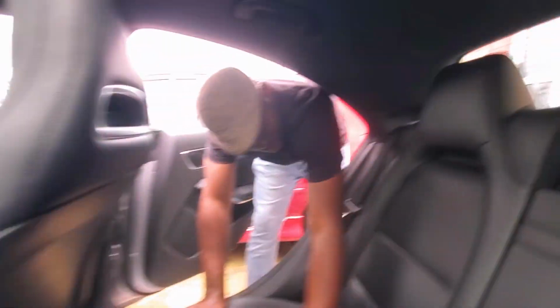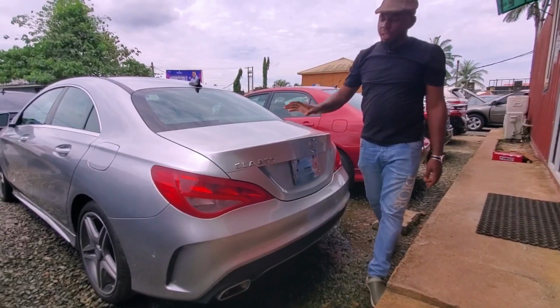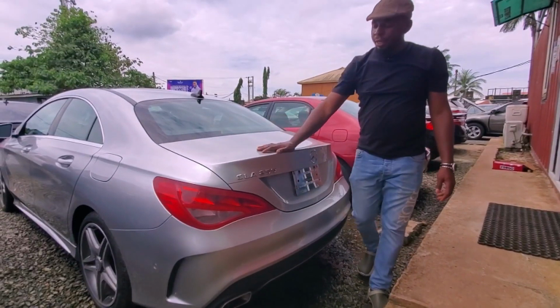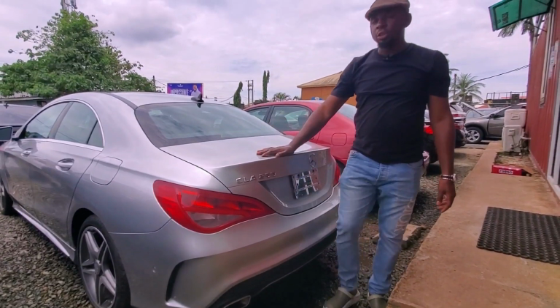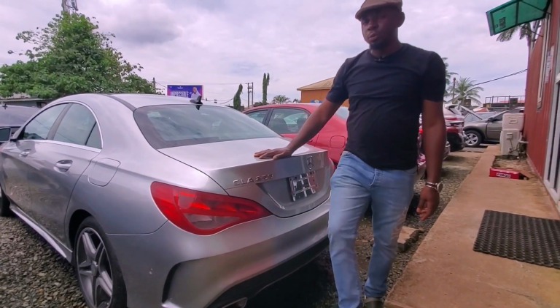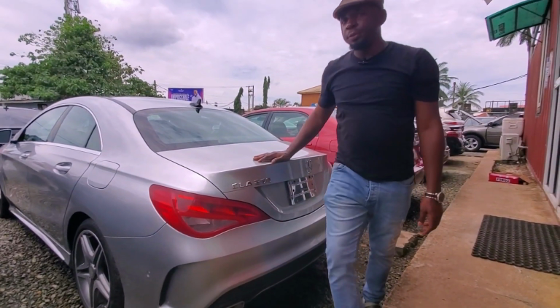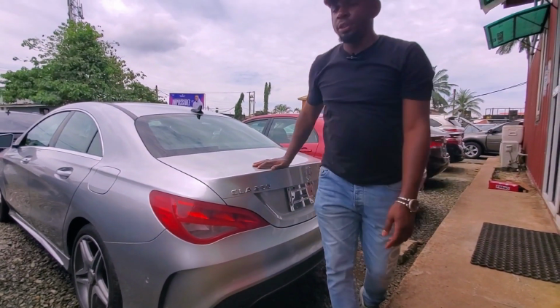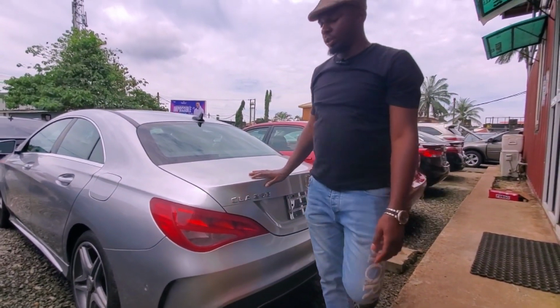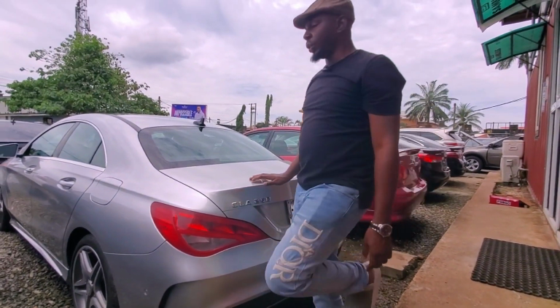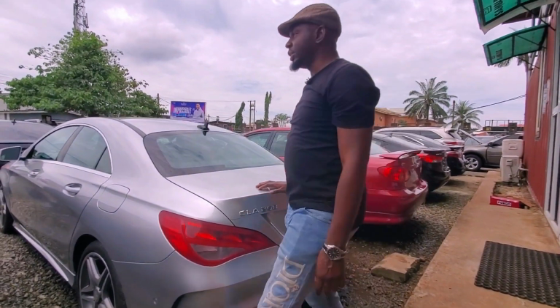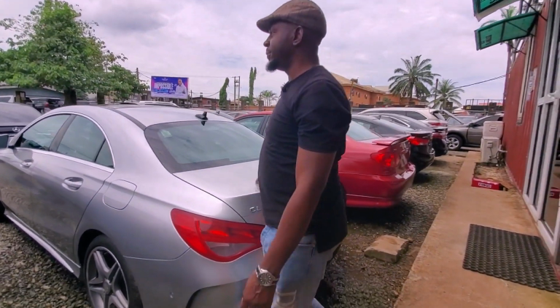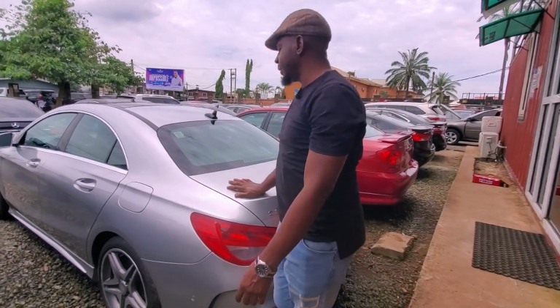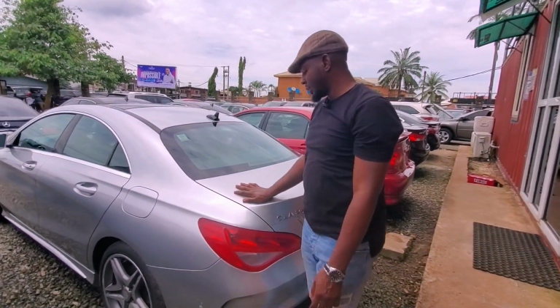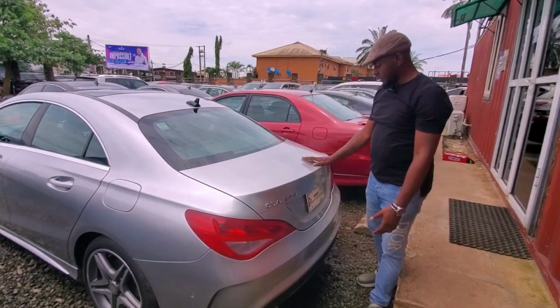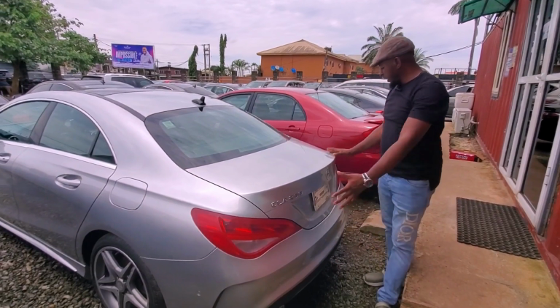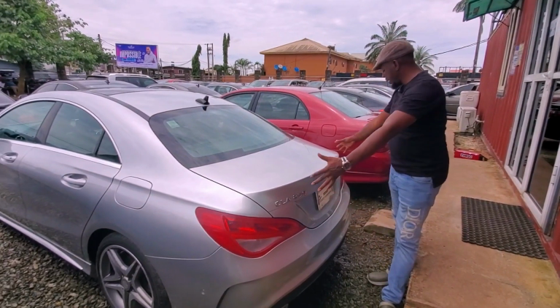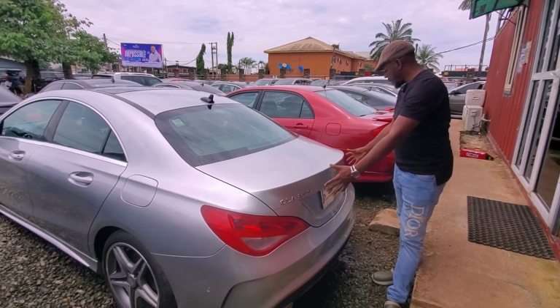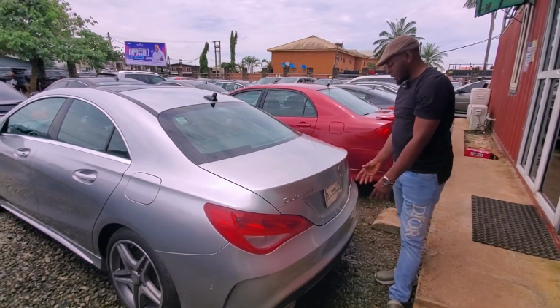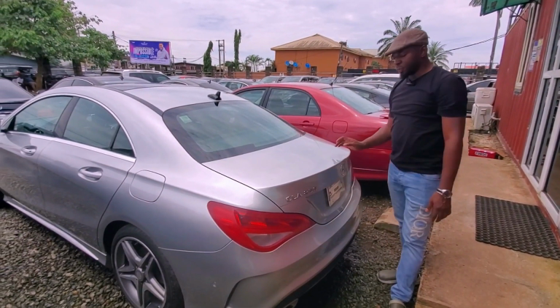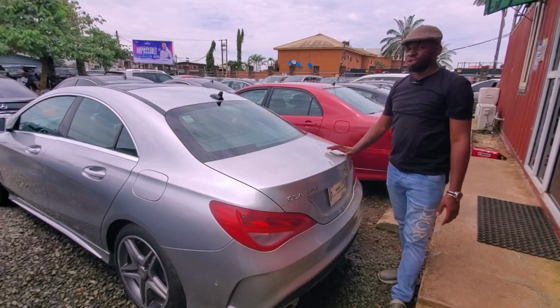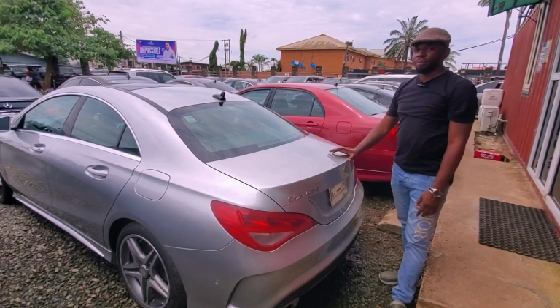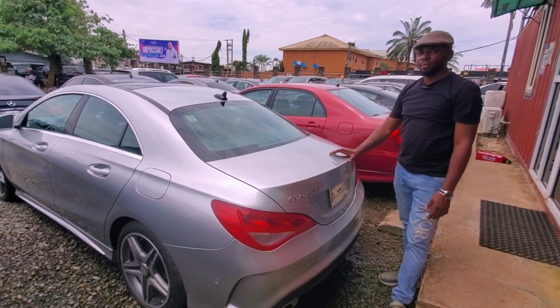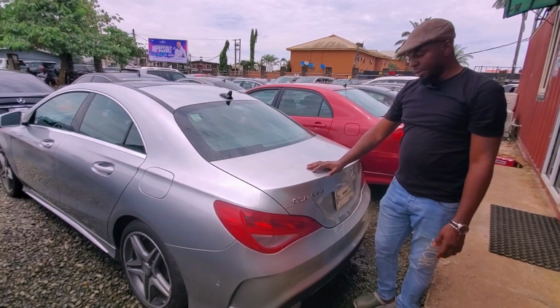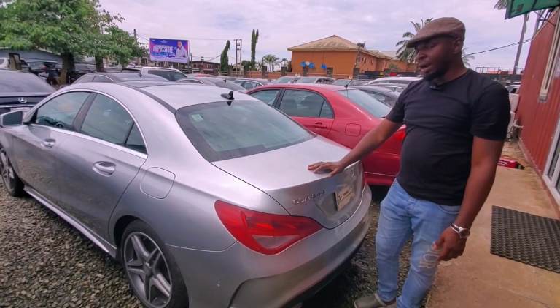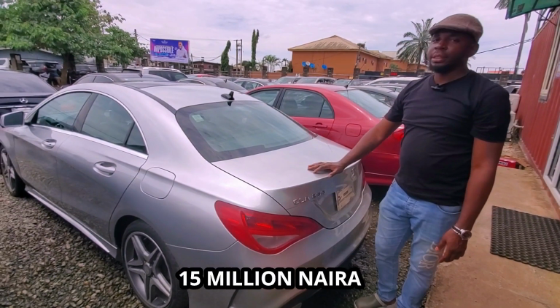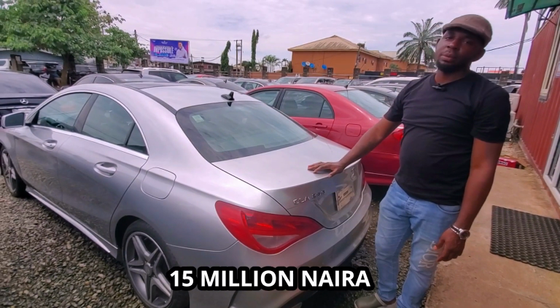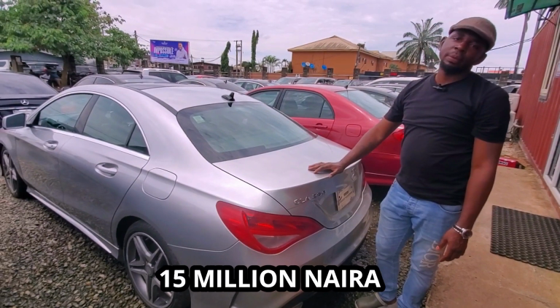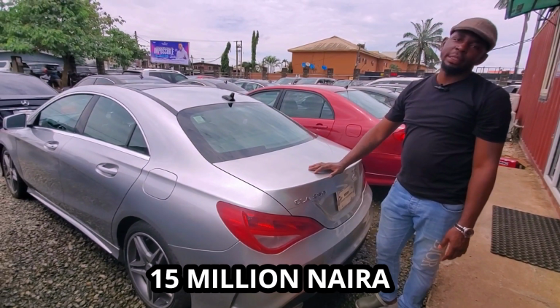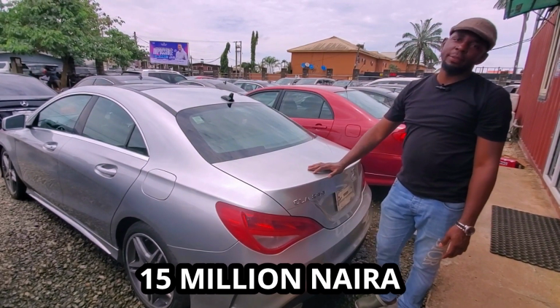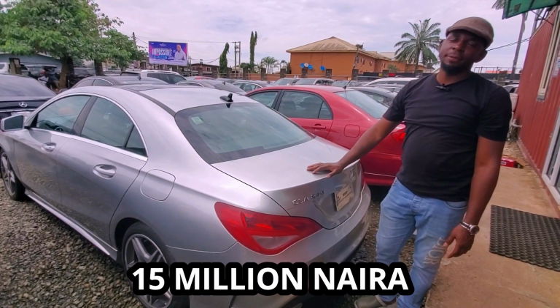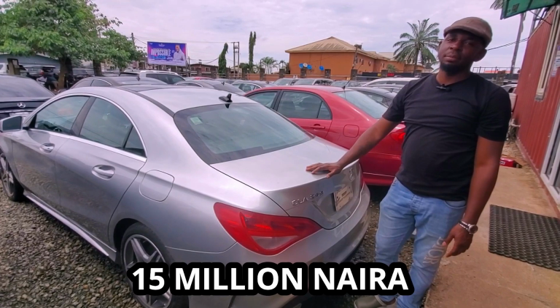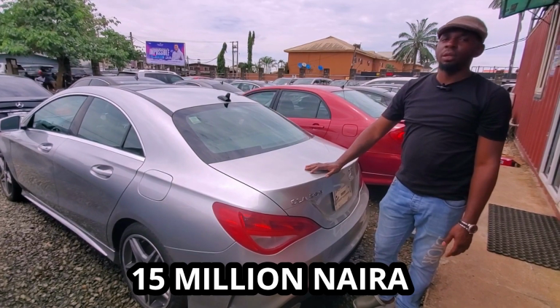The CLA 250, 2015 — it's a sleek sport shape. The selling price is 15 million naira.